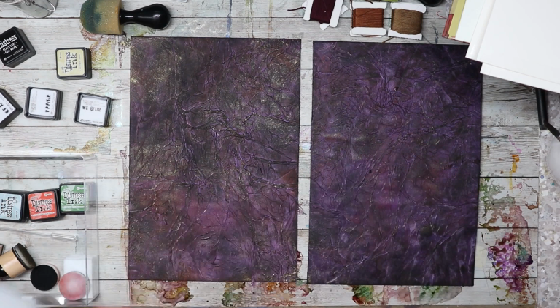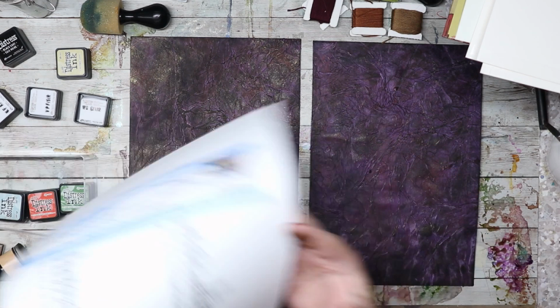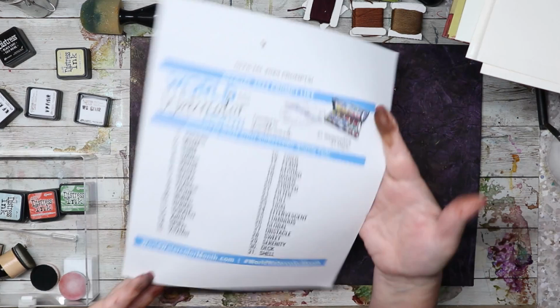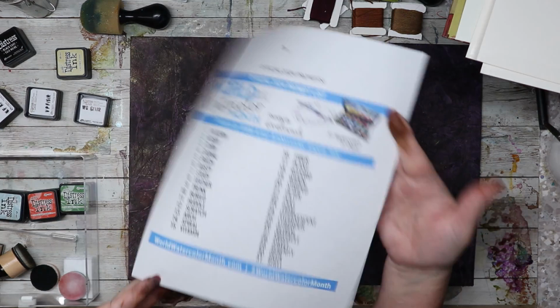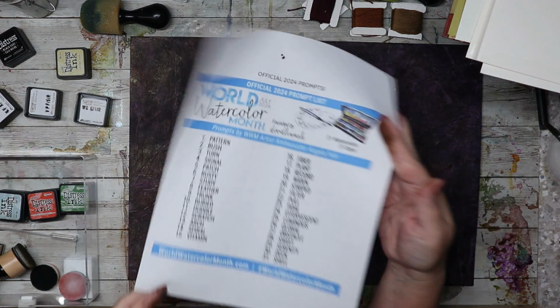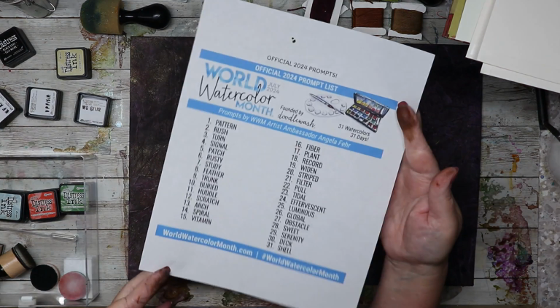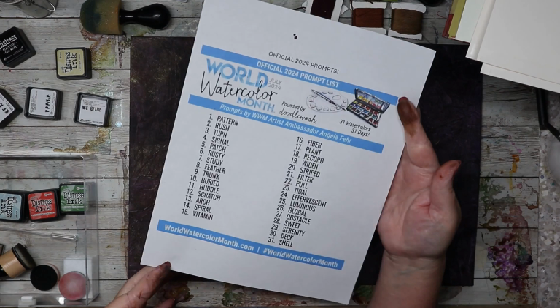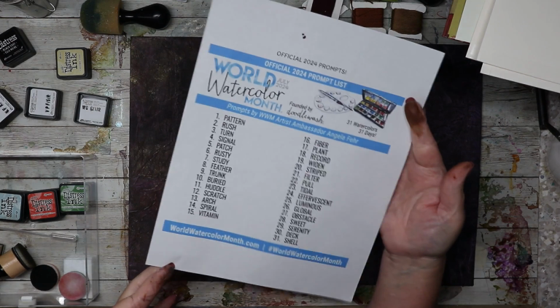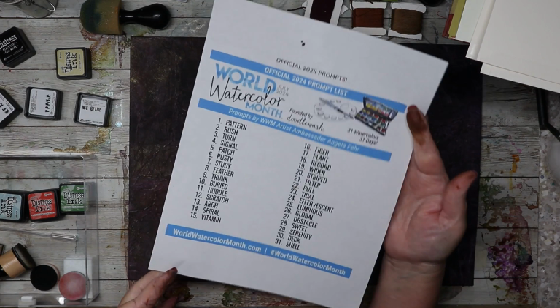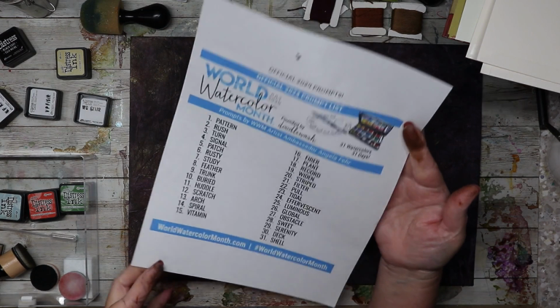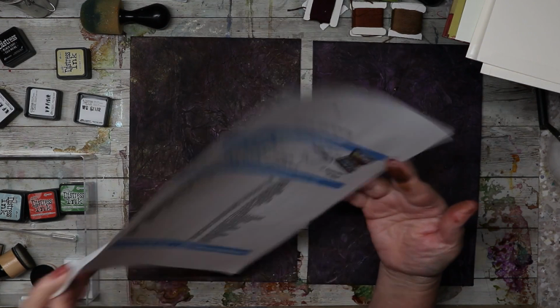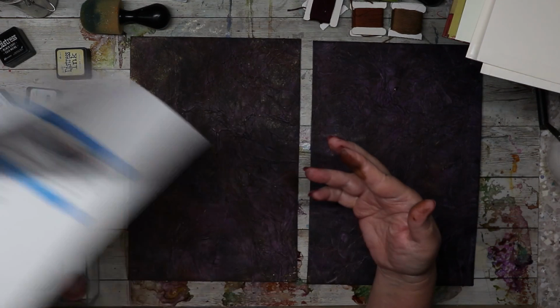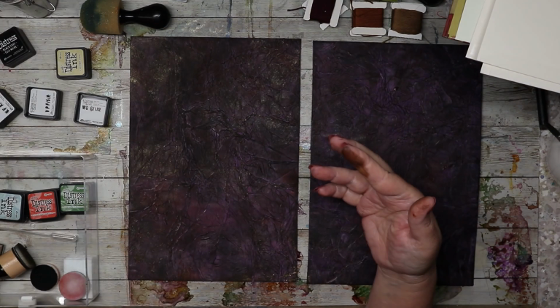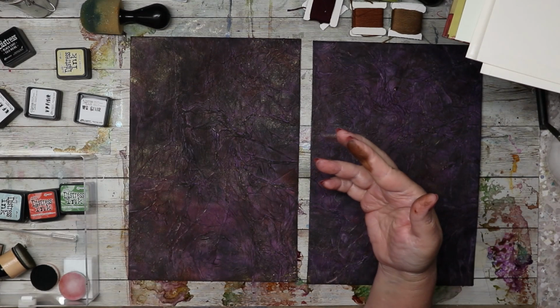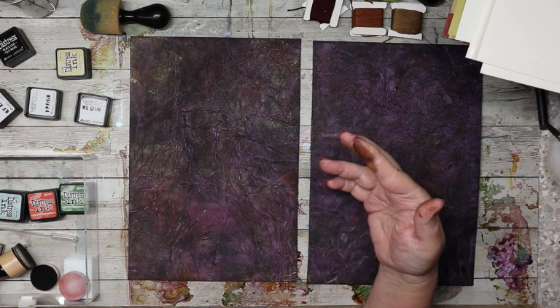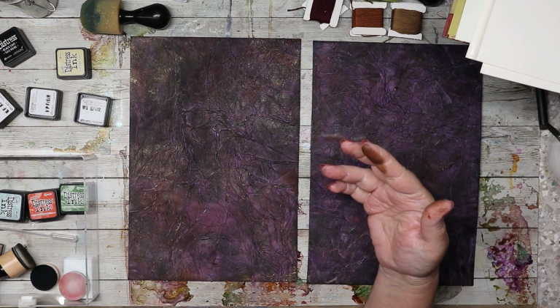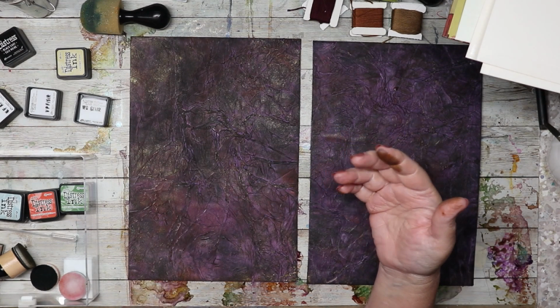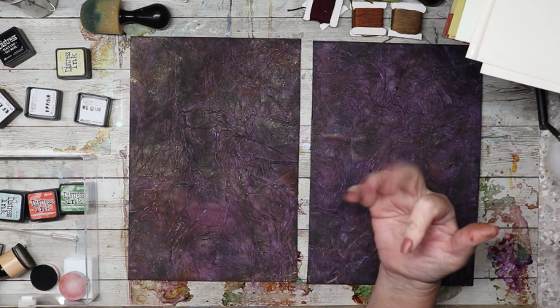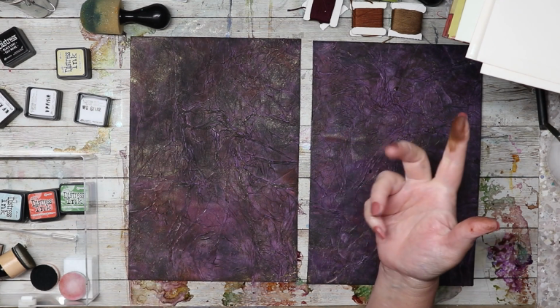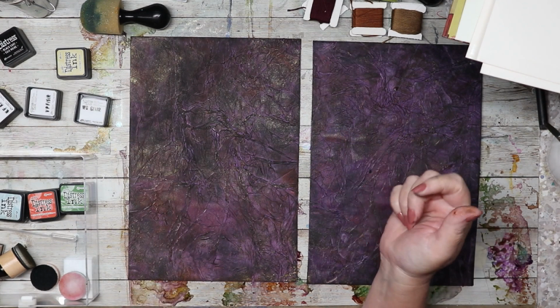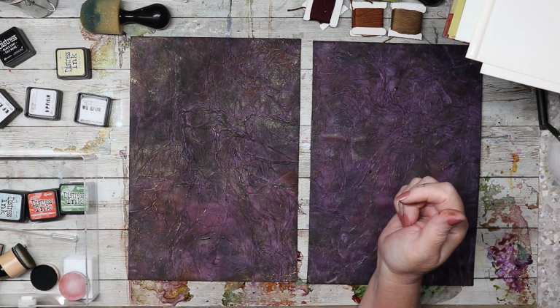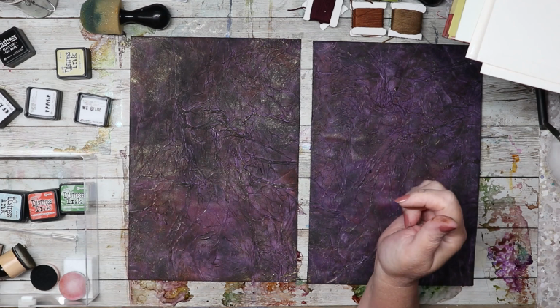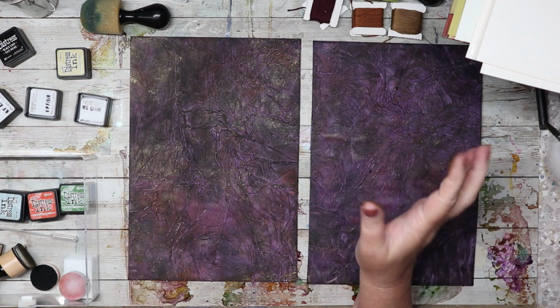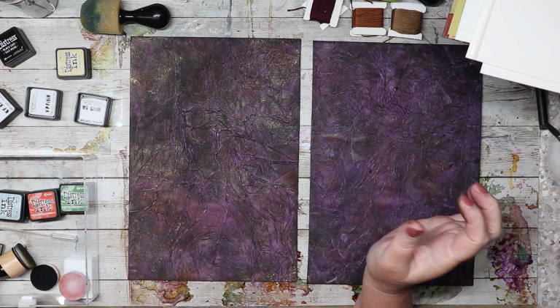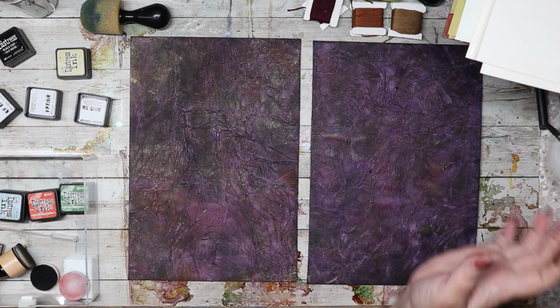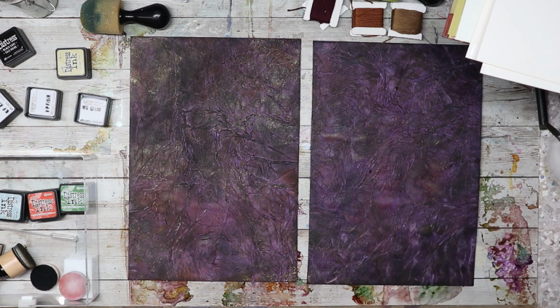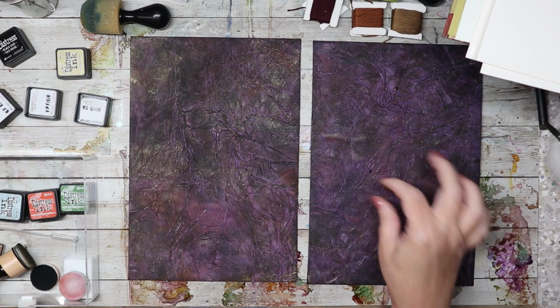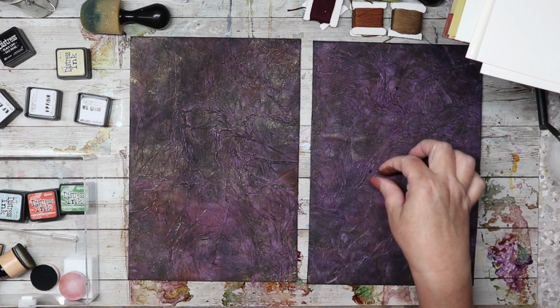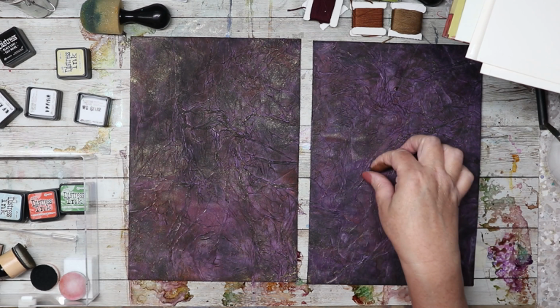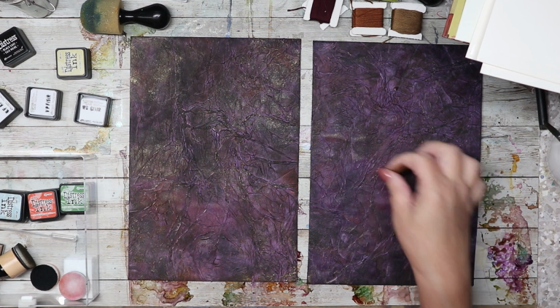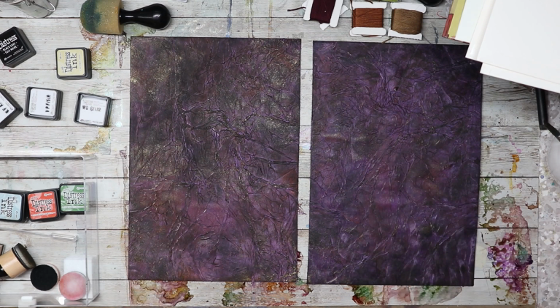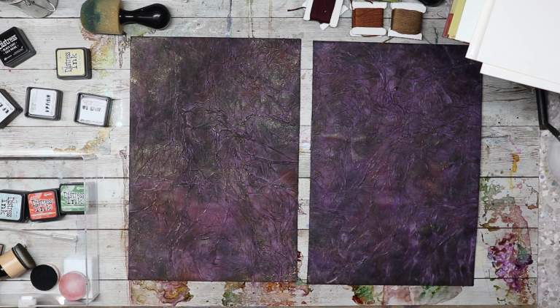I'm going to stop talking now that you can kind of see what's going on with the new World Watercolor Month plan of action that I'm going to get rolling on in the next several days. I'm very excited — I'm super happy with how this is turning out.